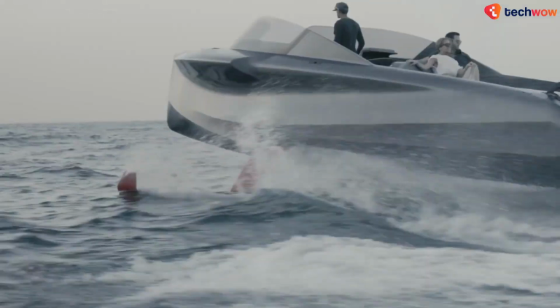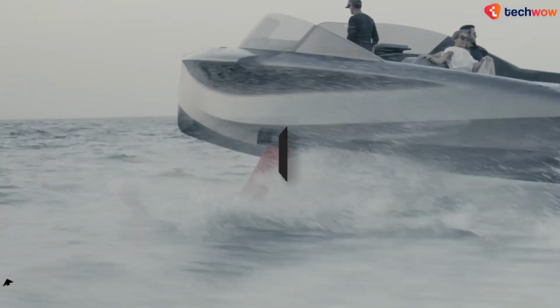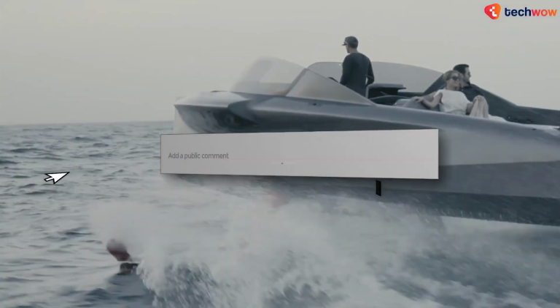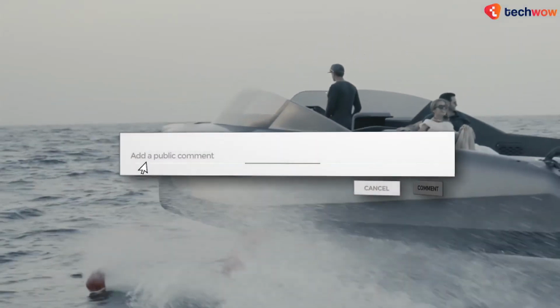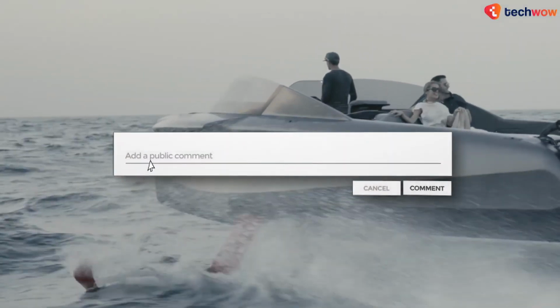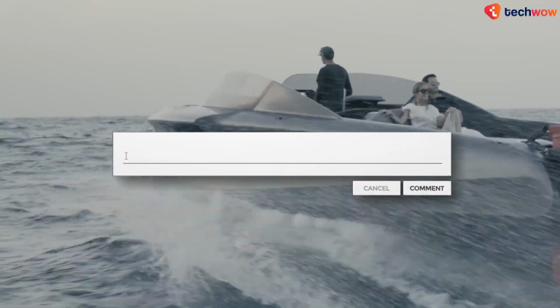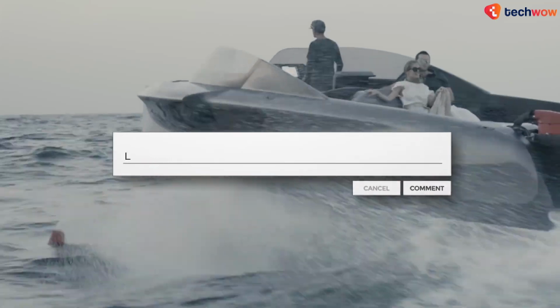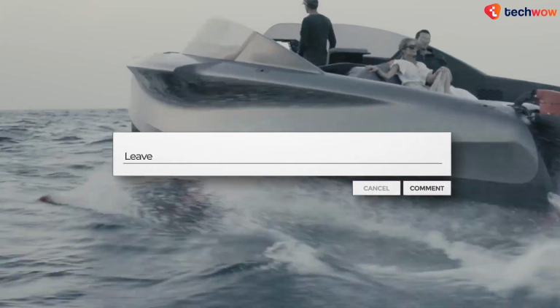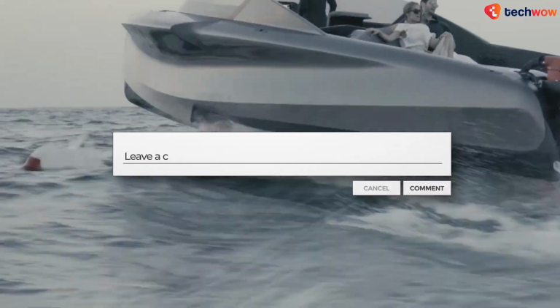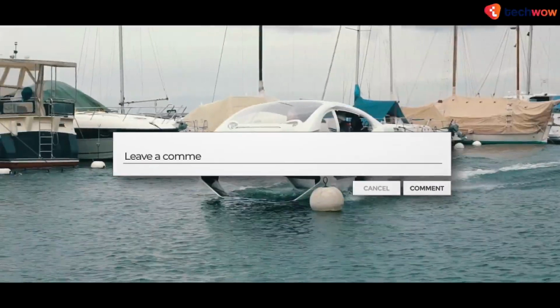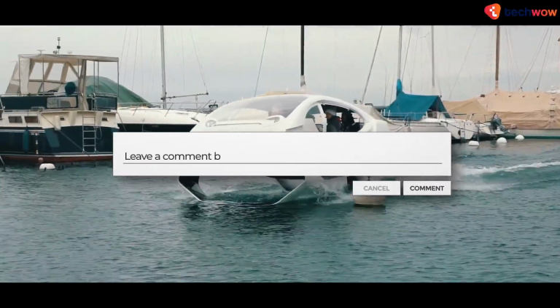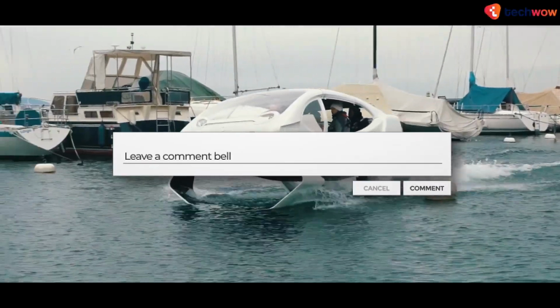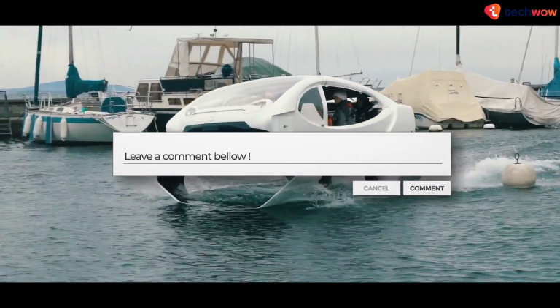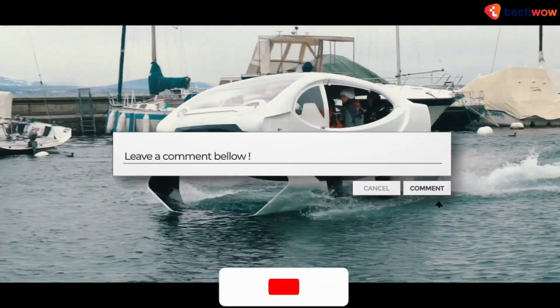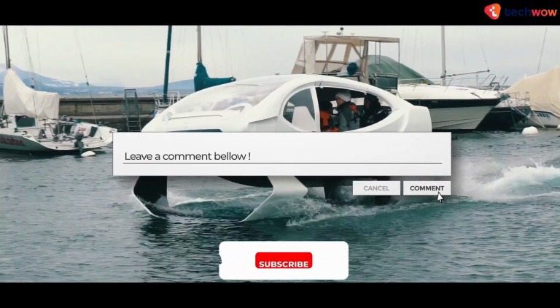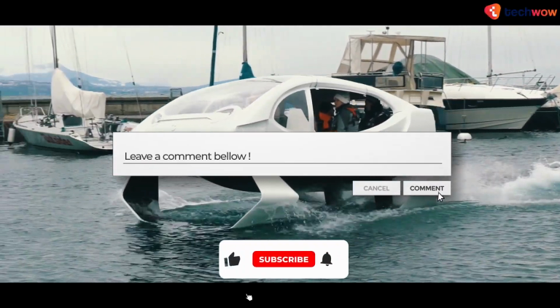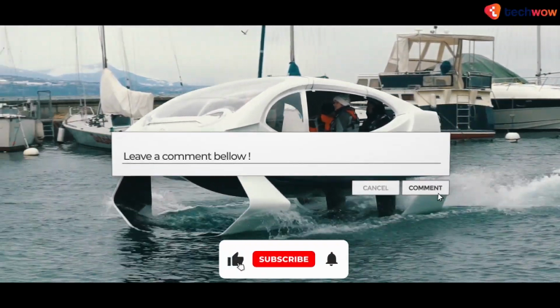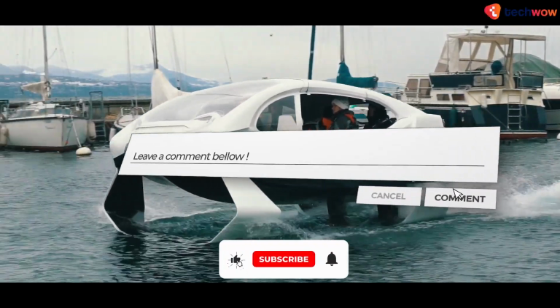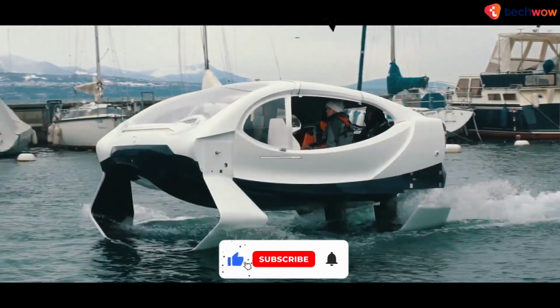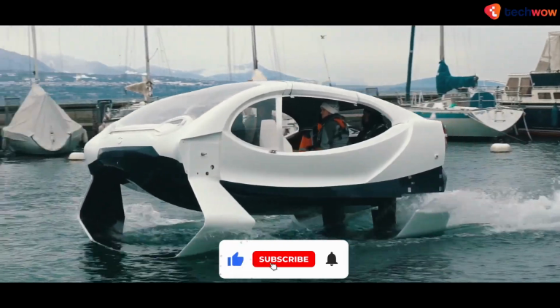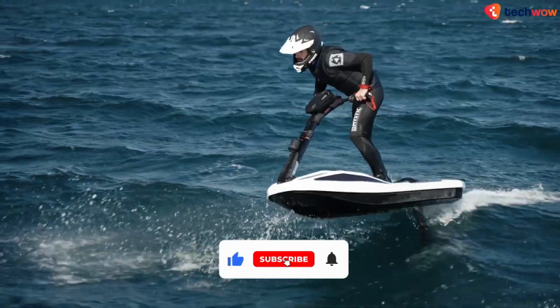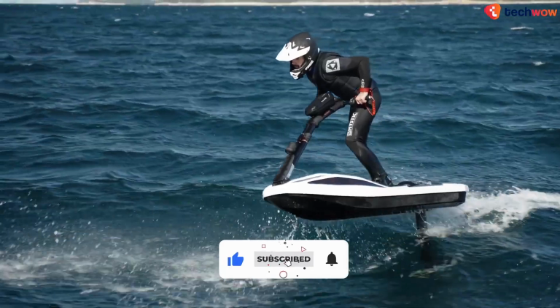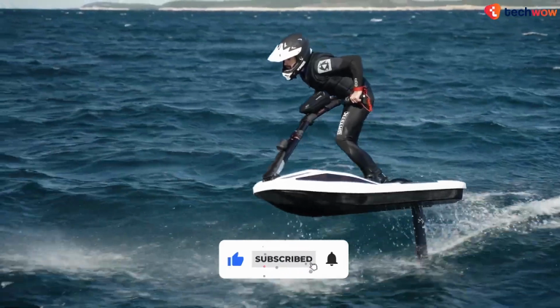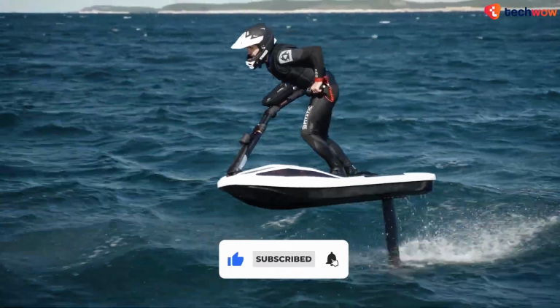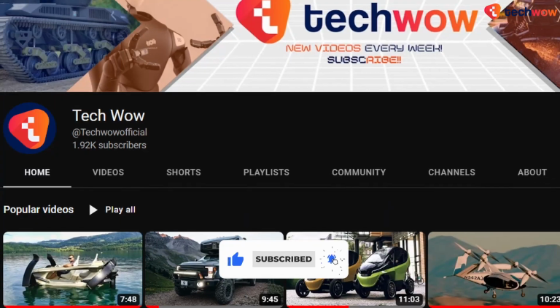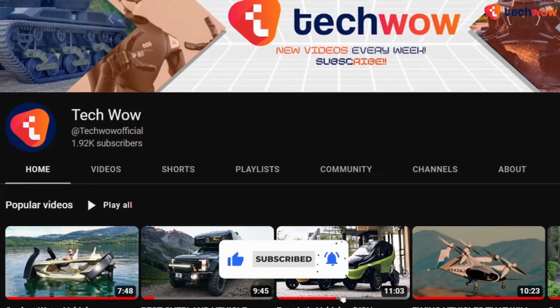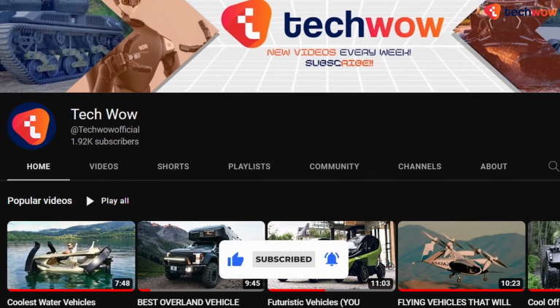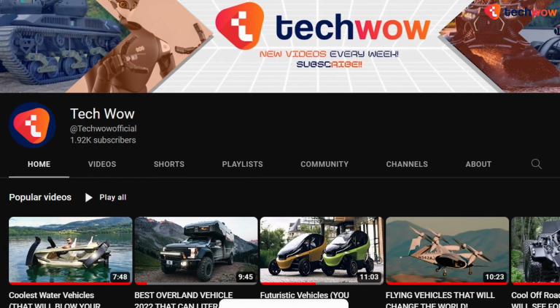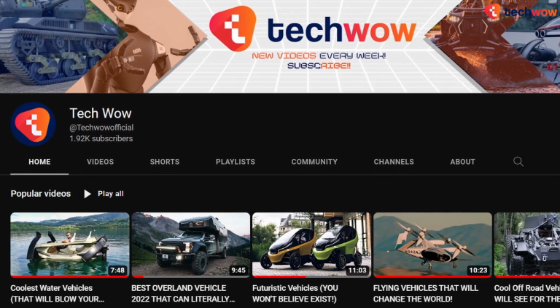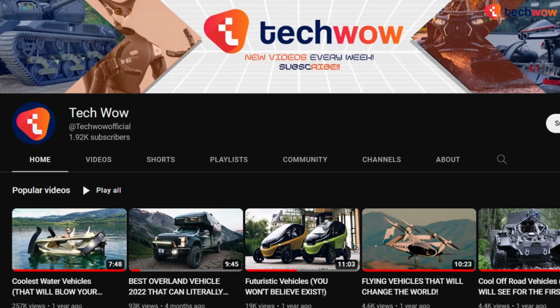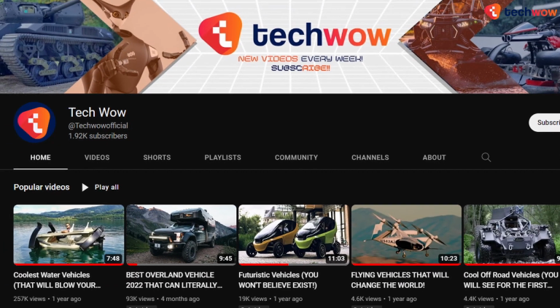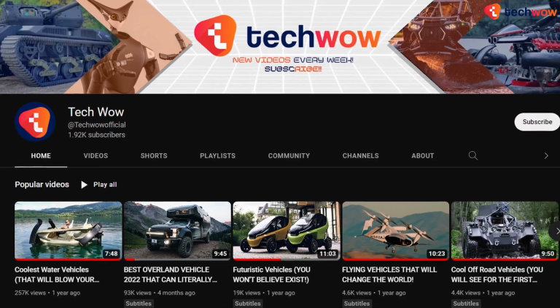Would you consider making the switch to an electric boat? Why or why not? Tell us down in the comments. And while you're at it, drop a like on this video and subscribe if you haven't already, to help us reach our goal of 5,000 subscribers.